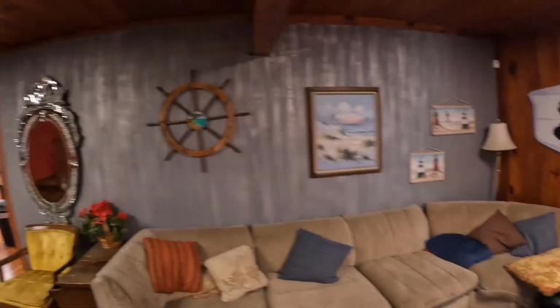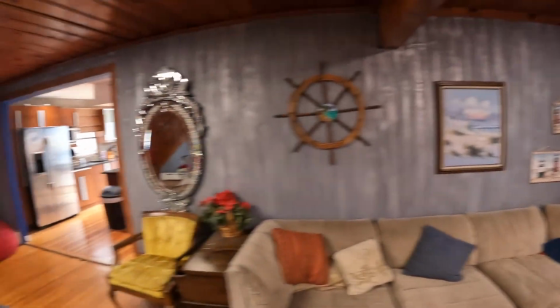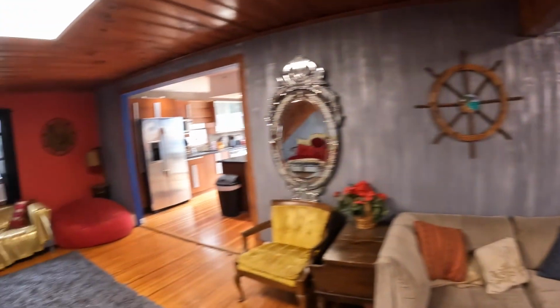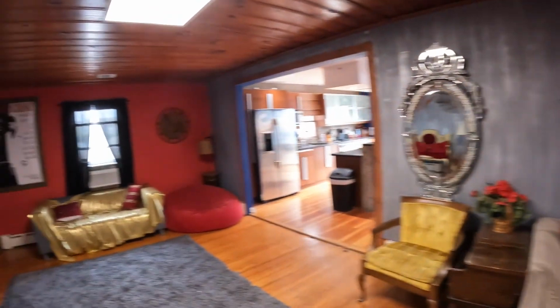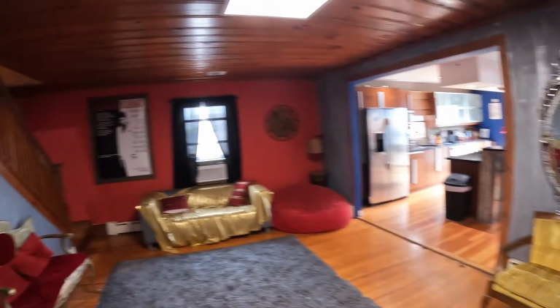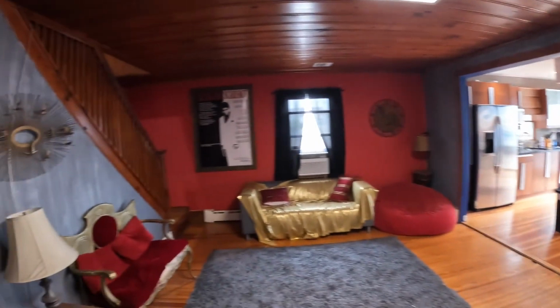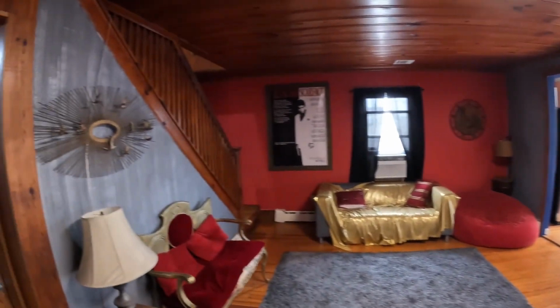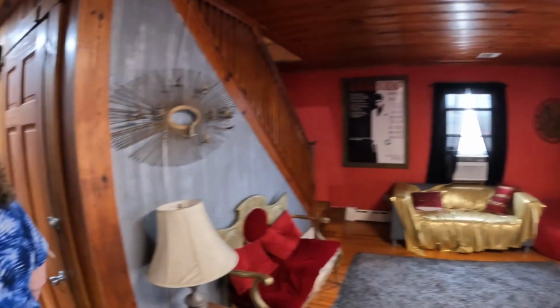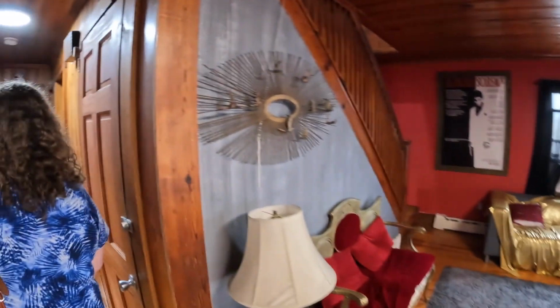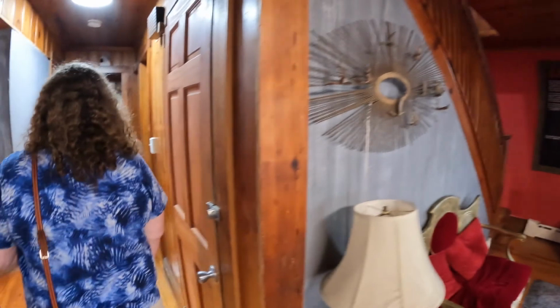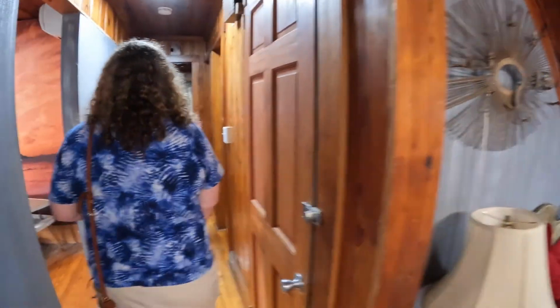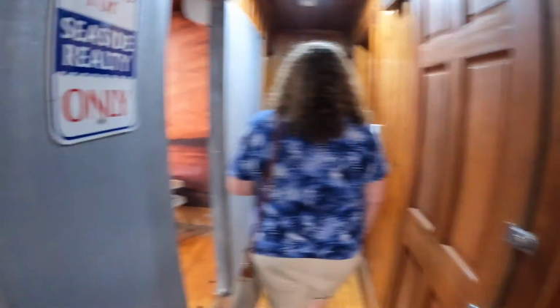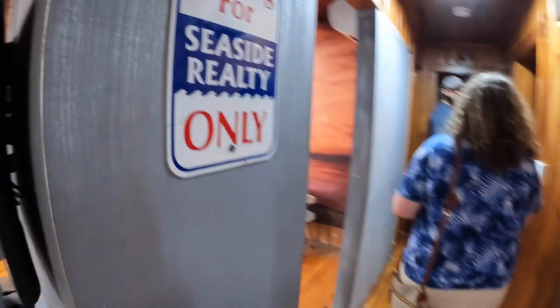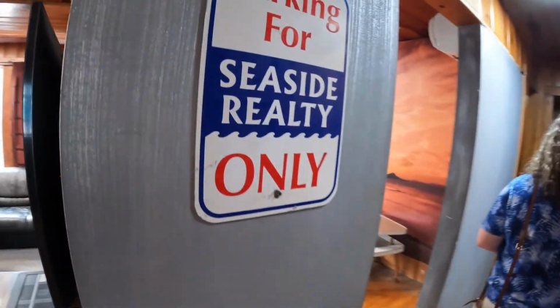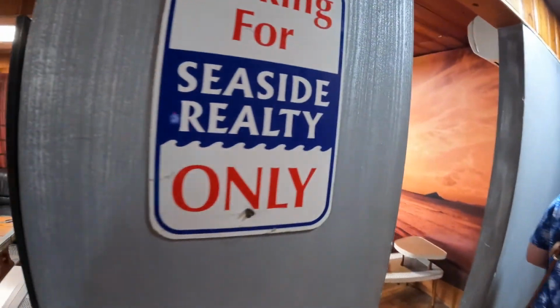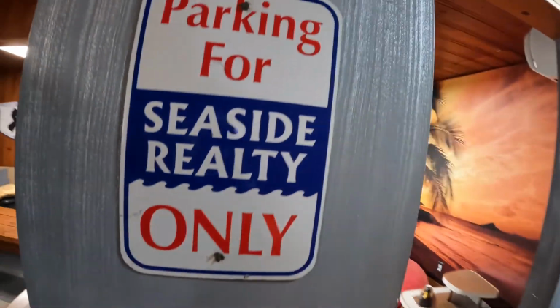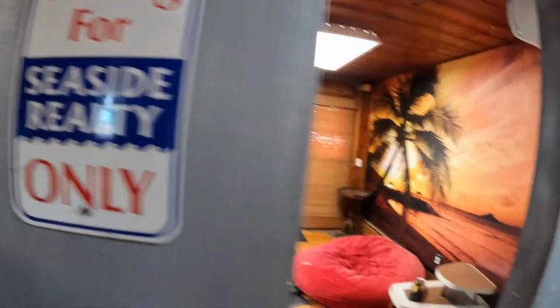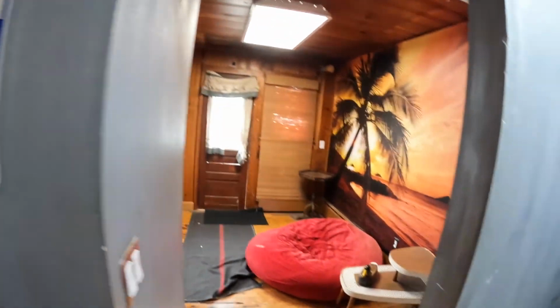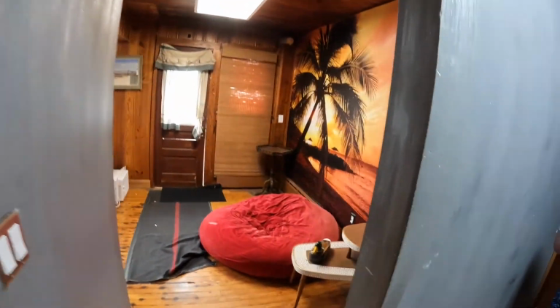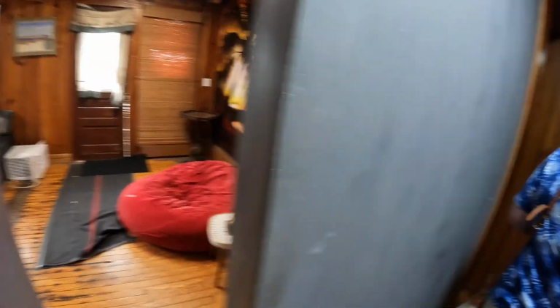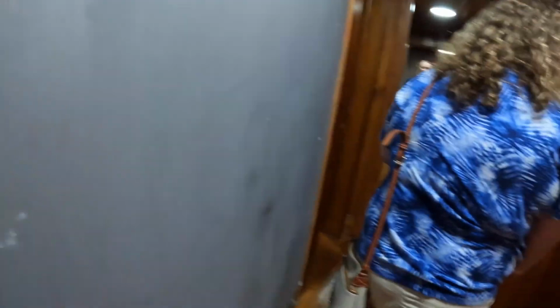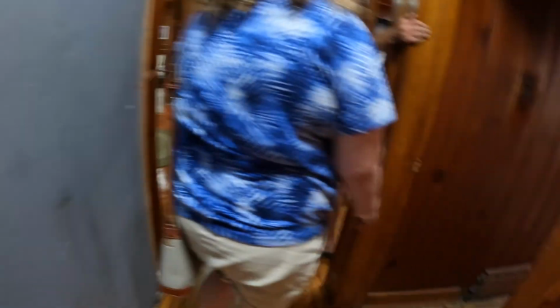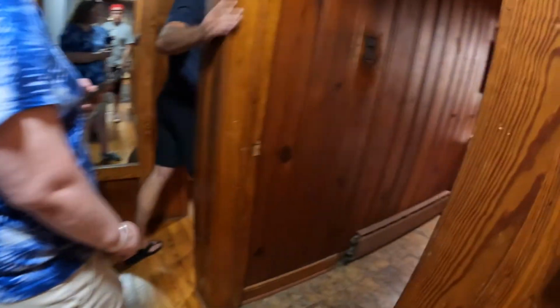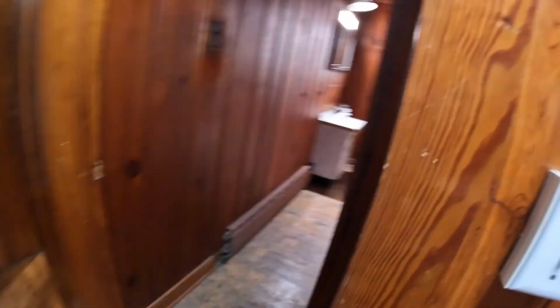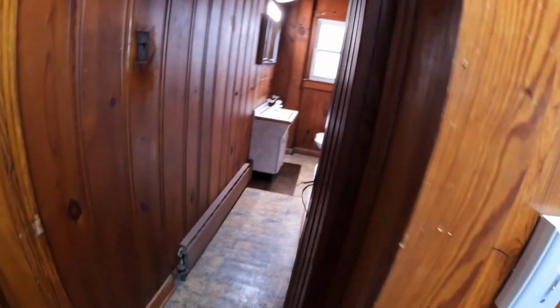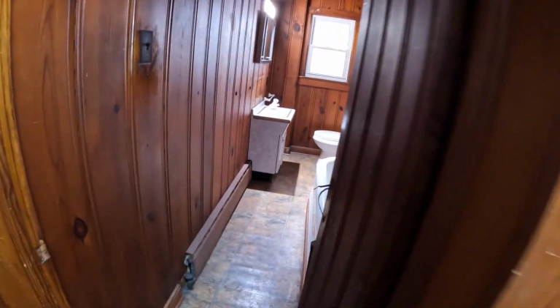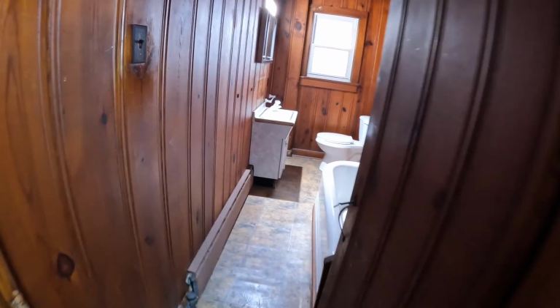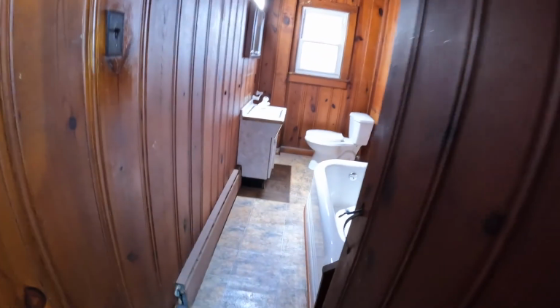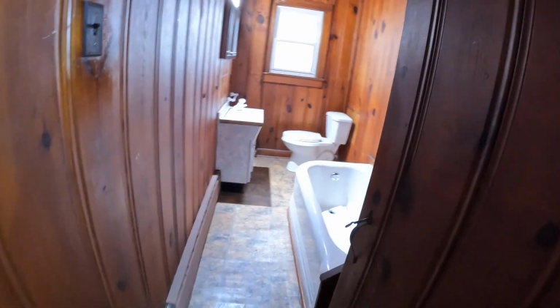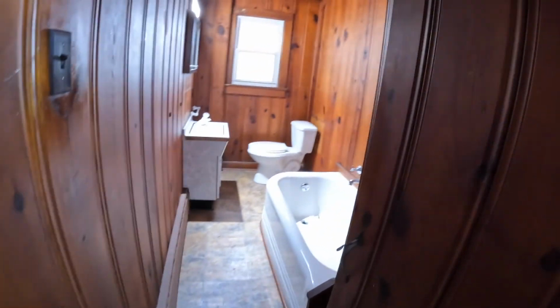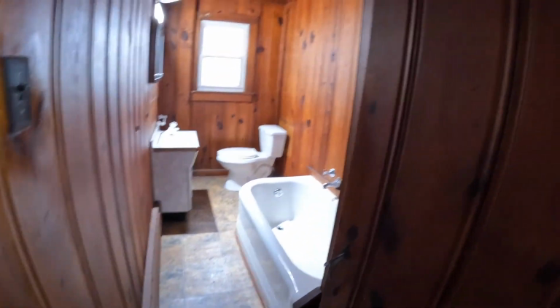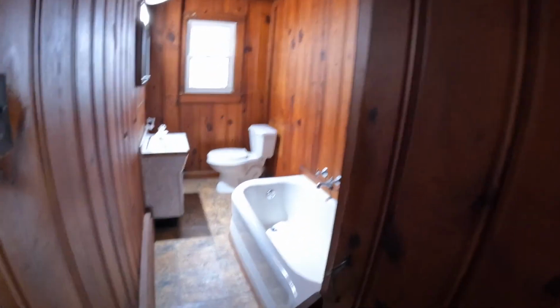Smells good in here. For an old house, it's 100 years old — built in 1933. That's why we don't rent it out, to preserve it. This is the puke bathroom right here. It's all it's ever used for.